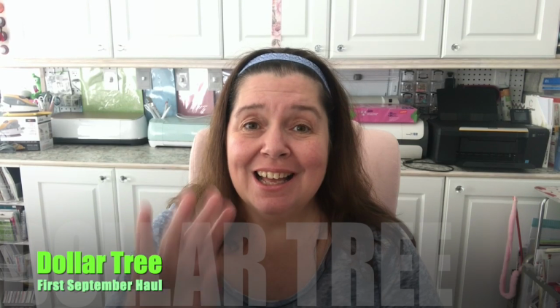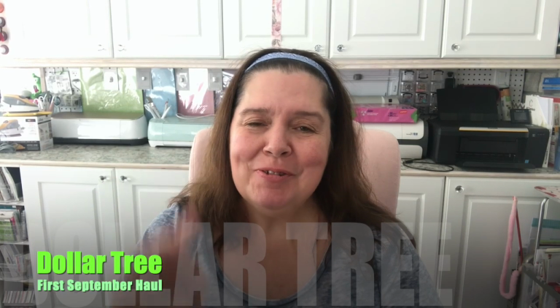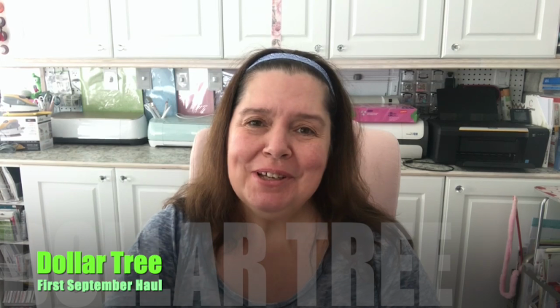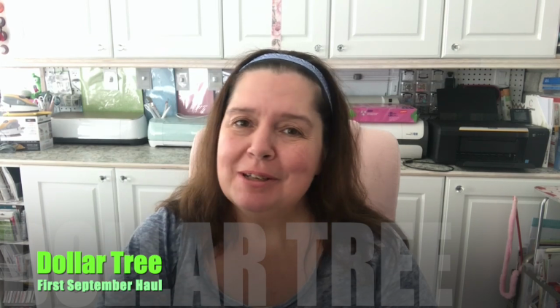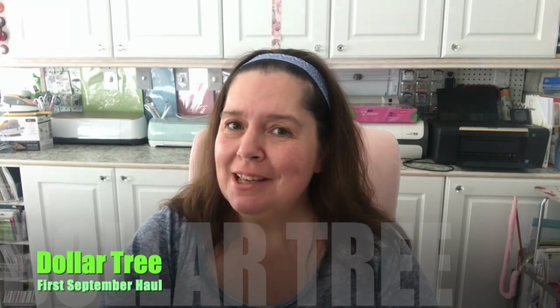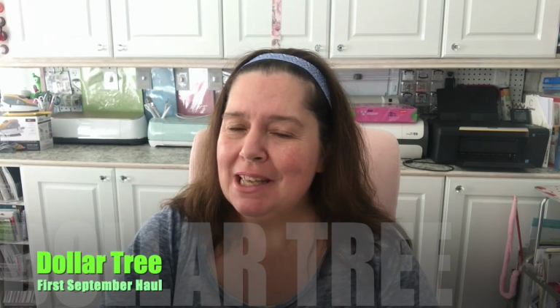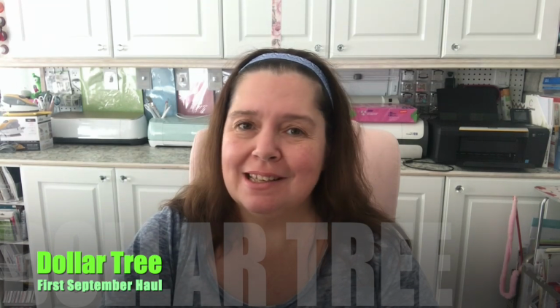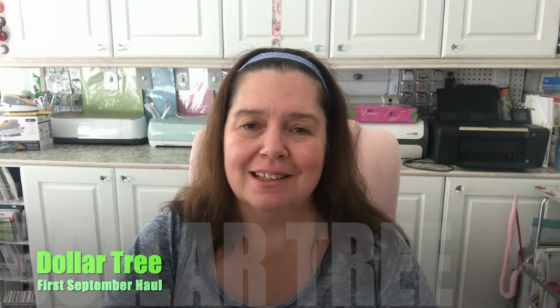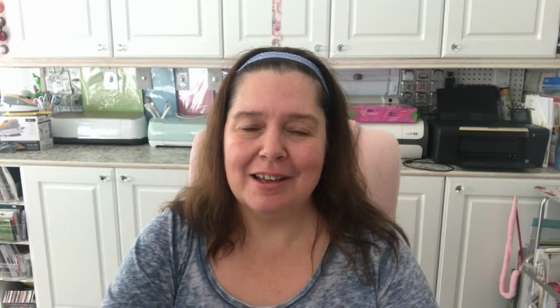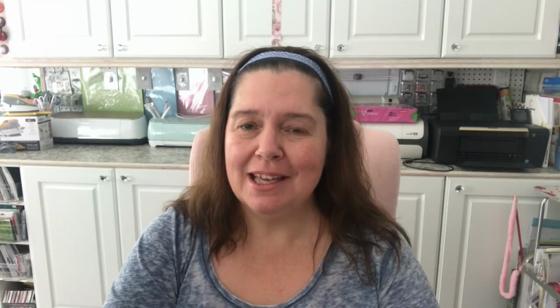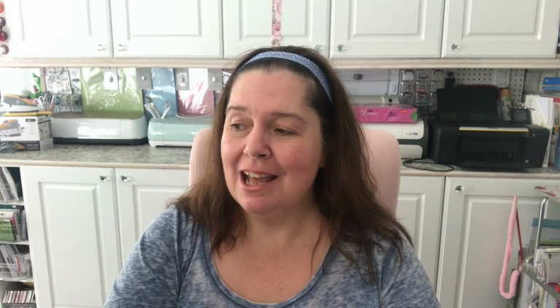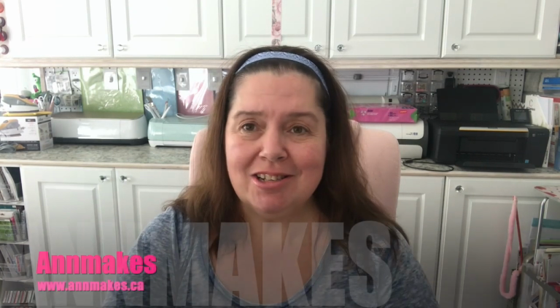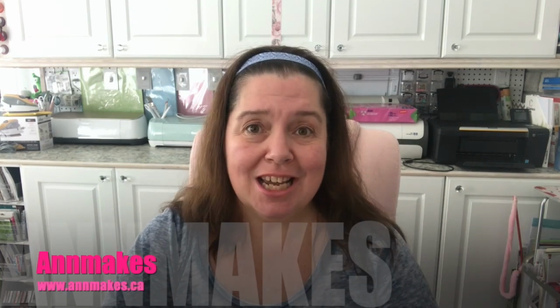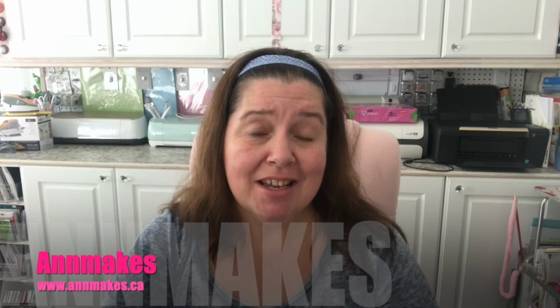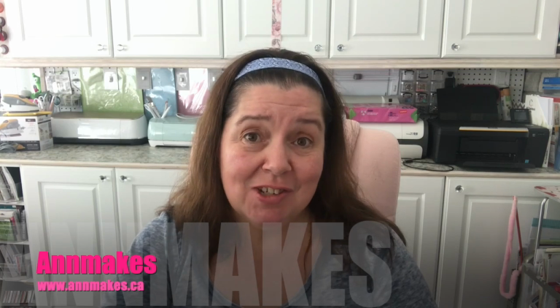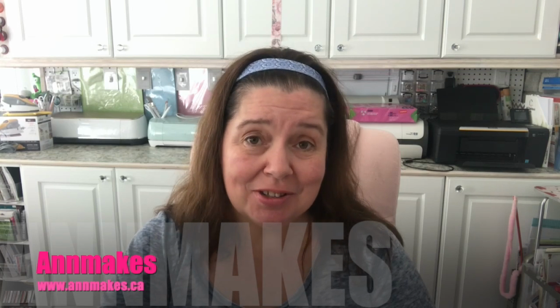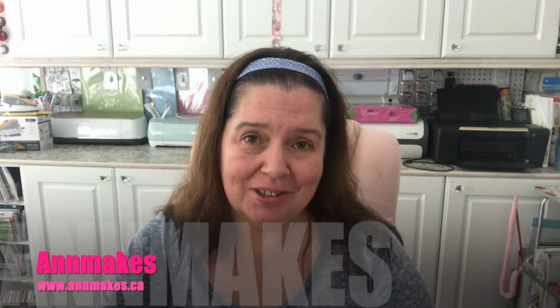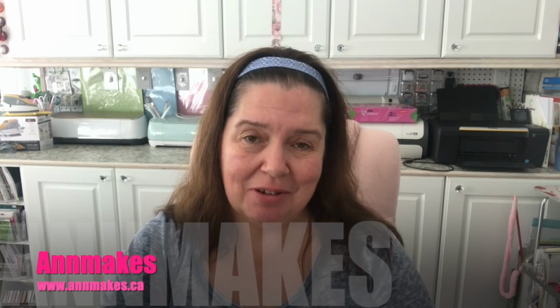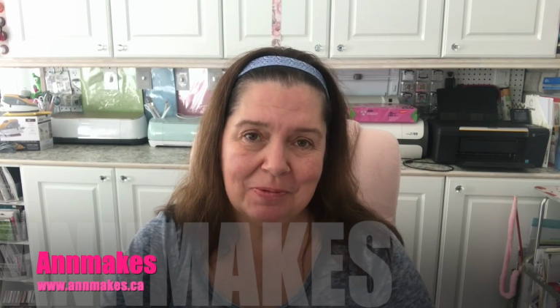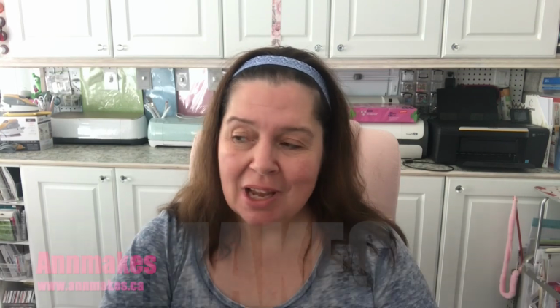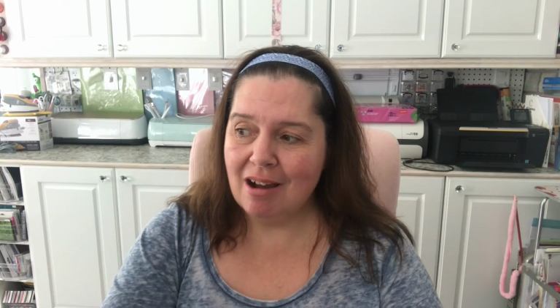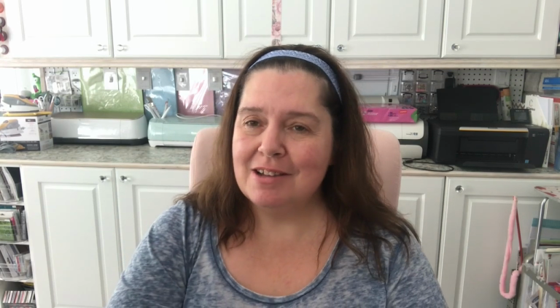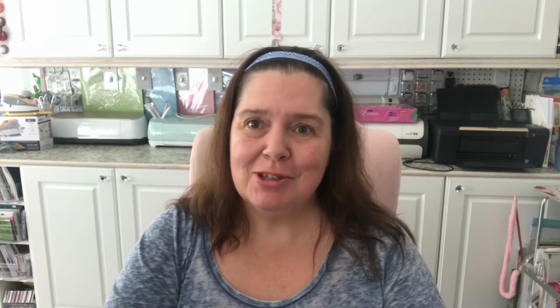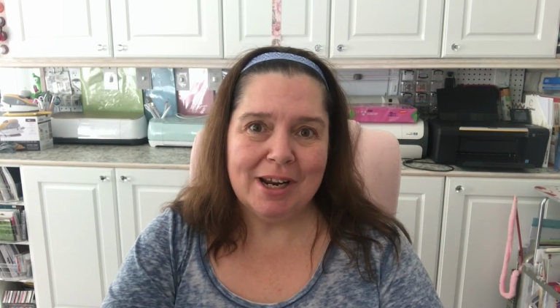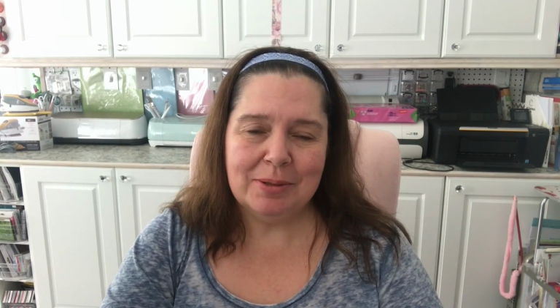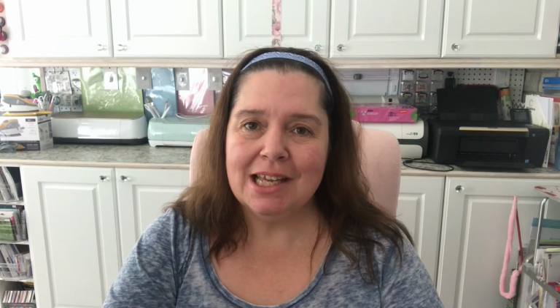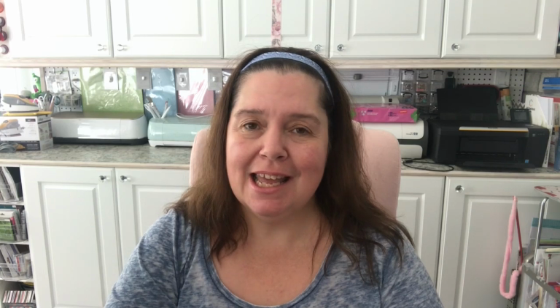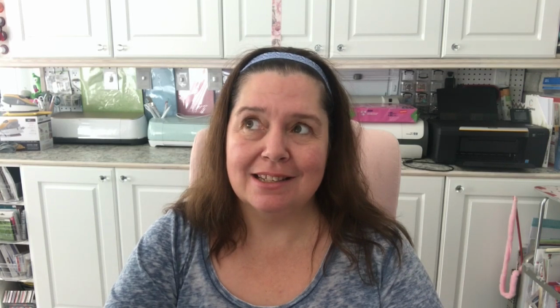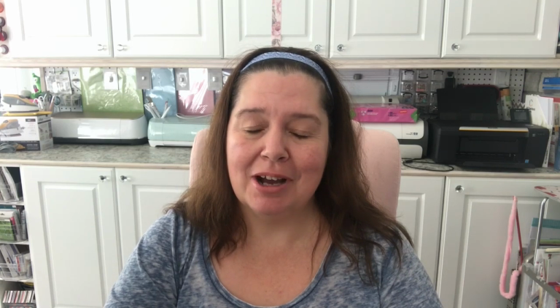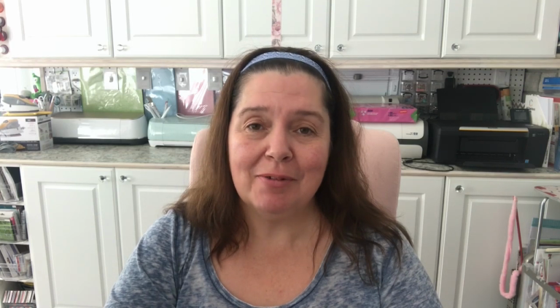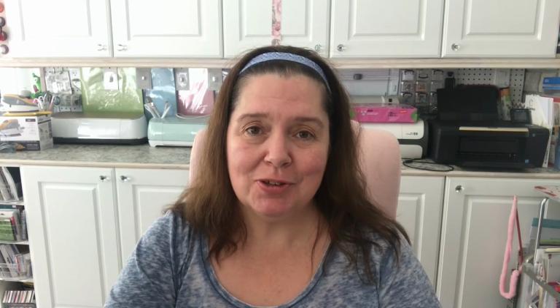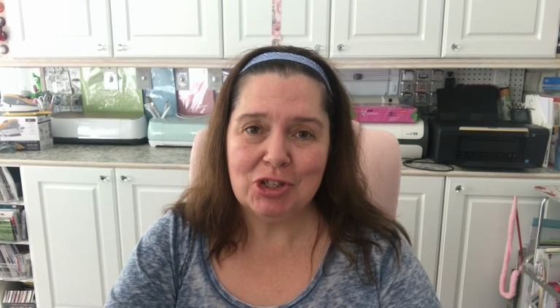Hello everyone! Welcome to Ann Makes. I am Ann and today I have a Dollar Tree haul to share with you. I found some great items and I can't wait to show them to you.